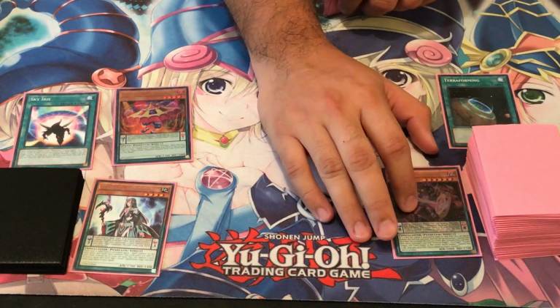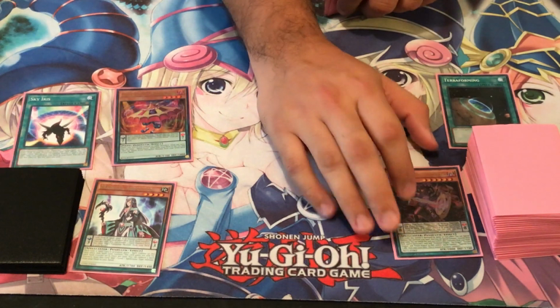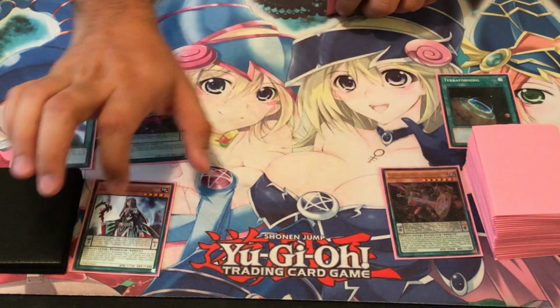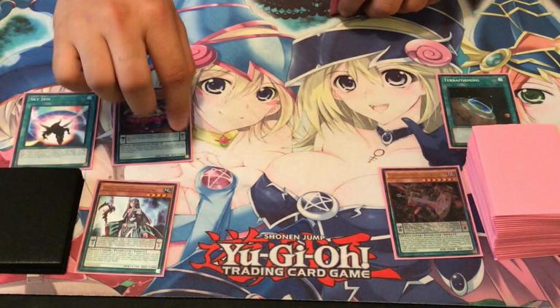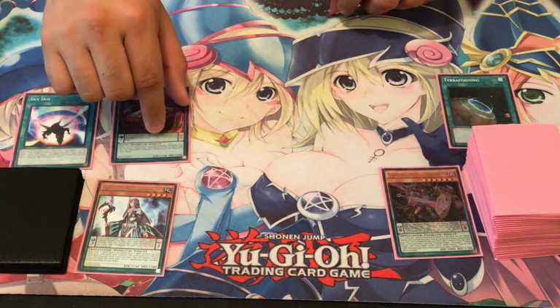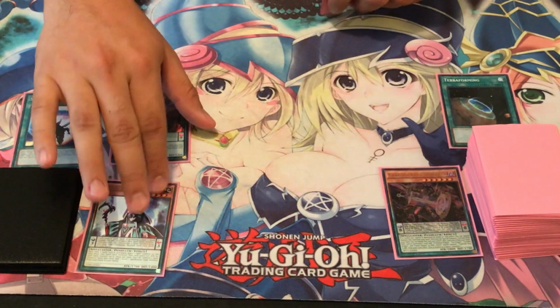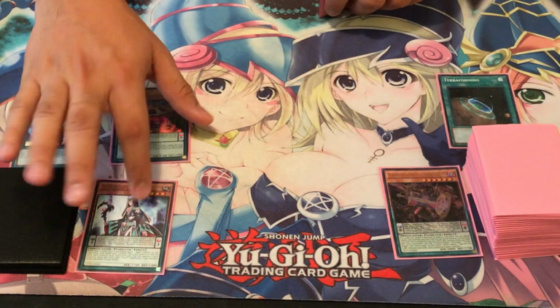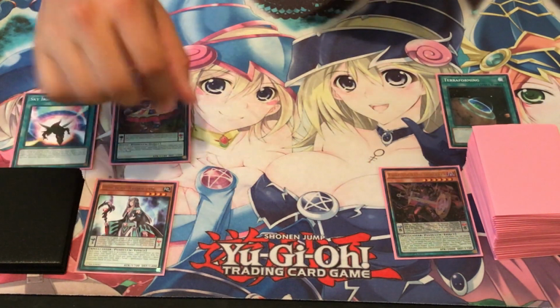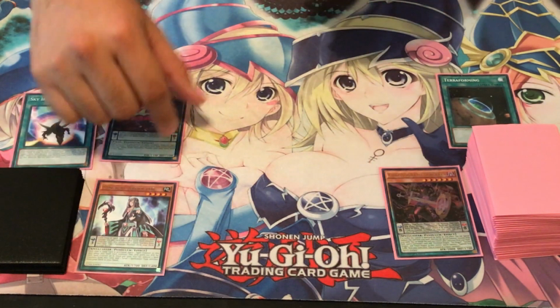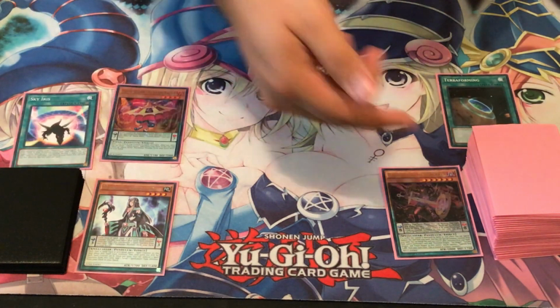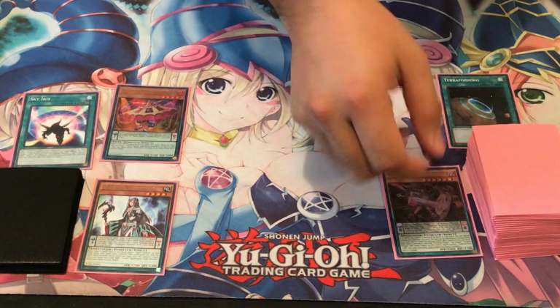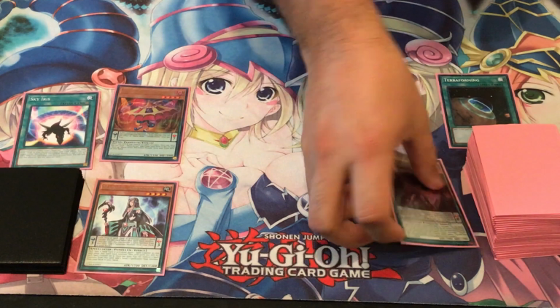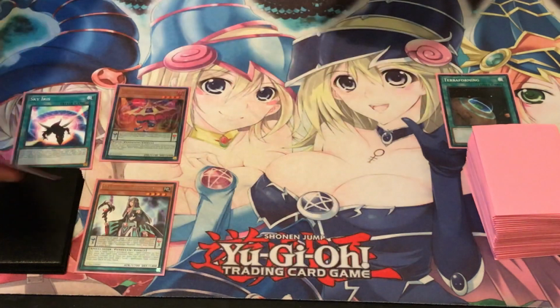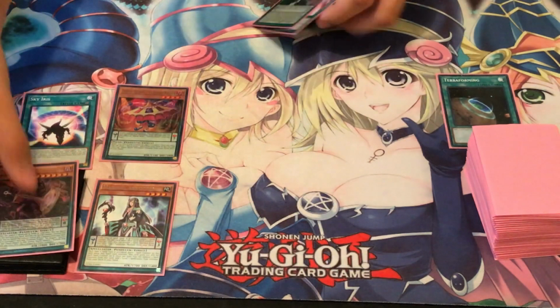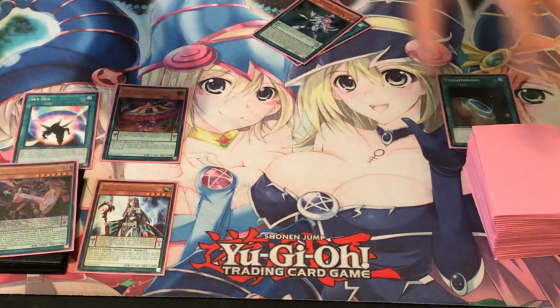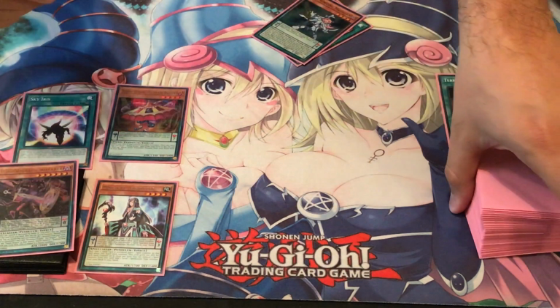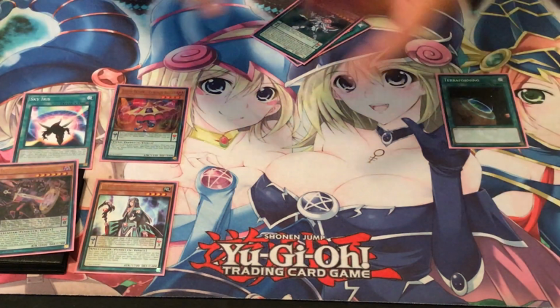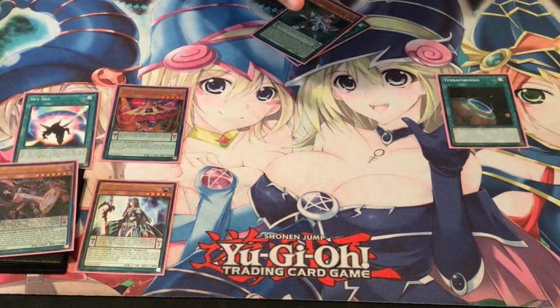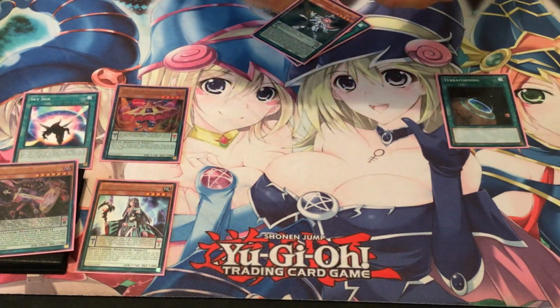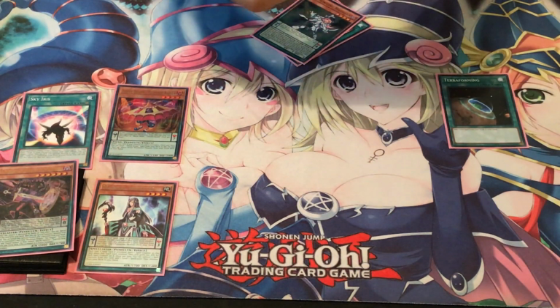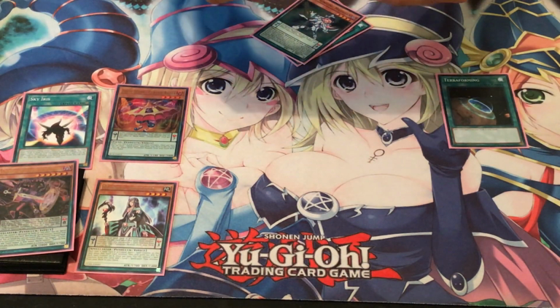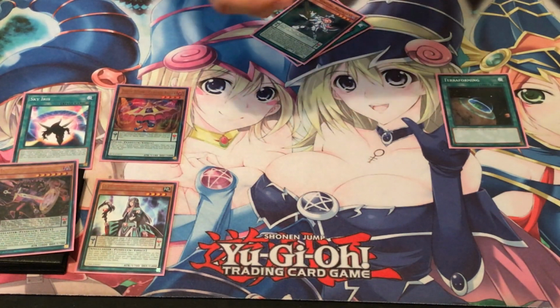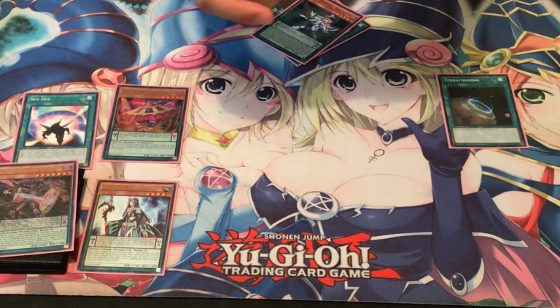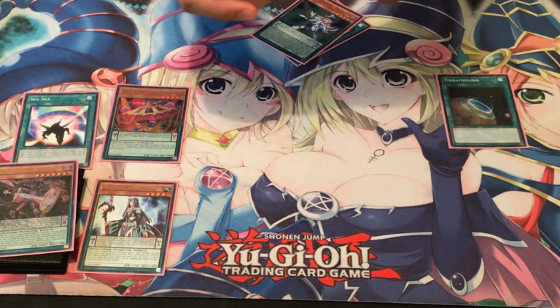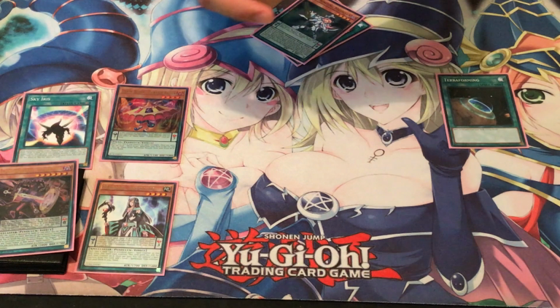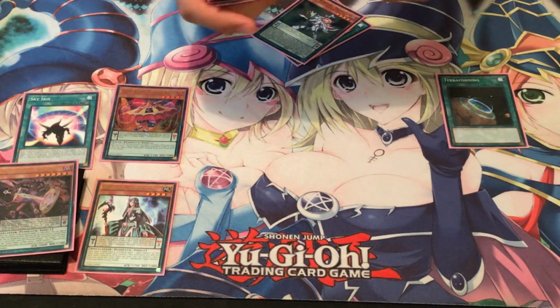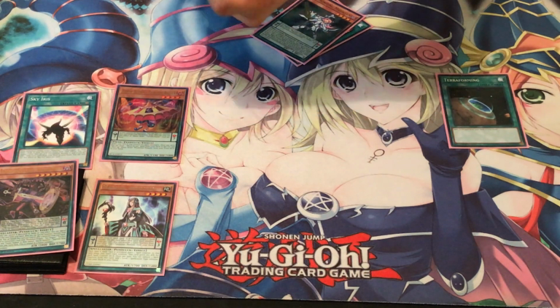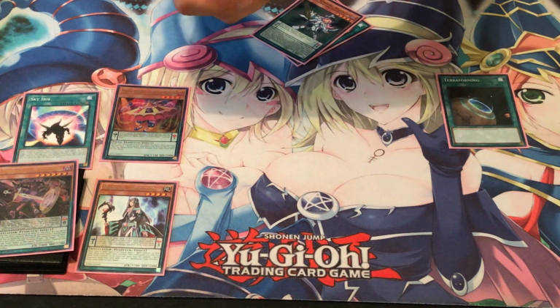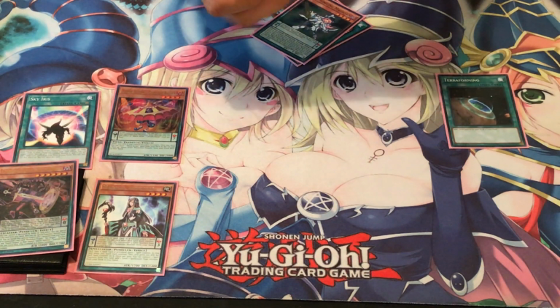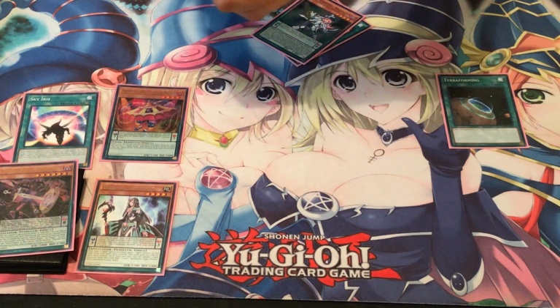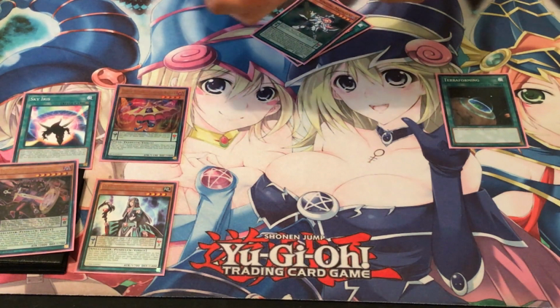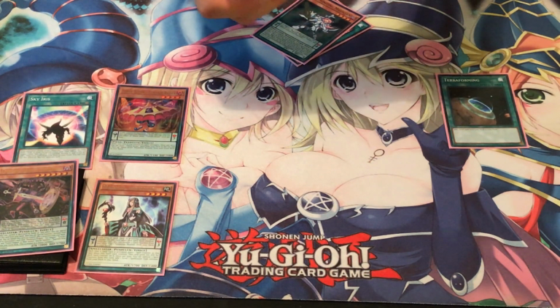Next, we're going to activate Chronograph's effect — set it on the Pendulum Scale. That's another spell counter for Magical Abductor's effect. Pop itself in order to place a TimeGazer Magician either in the Pendulum Scale or special summon it. In this case, we're going to go ahead and special summon it so we can get into some free link plays.